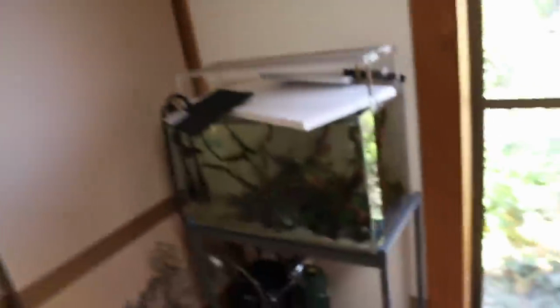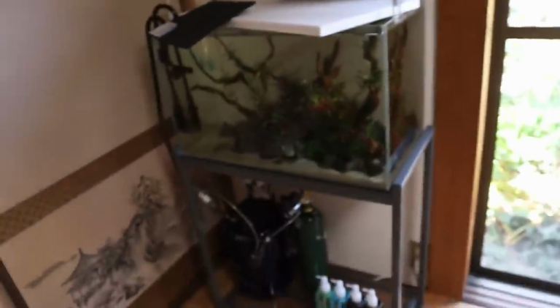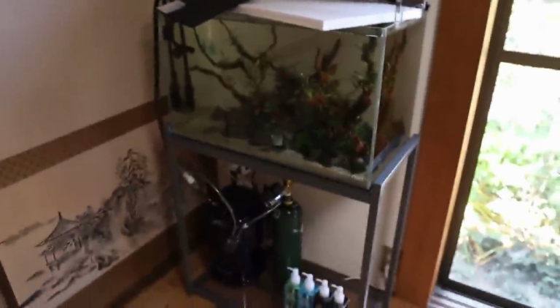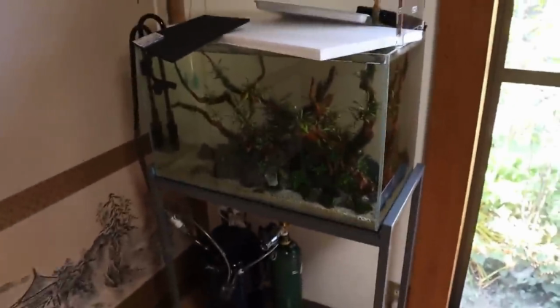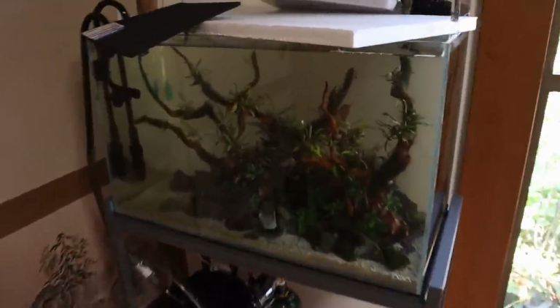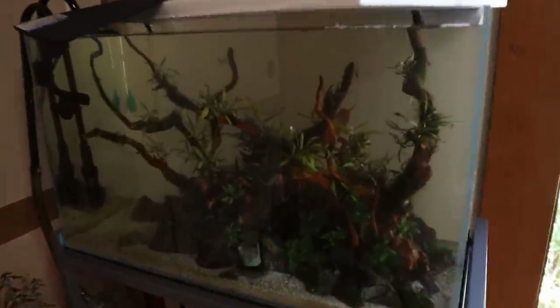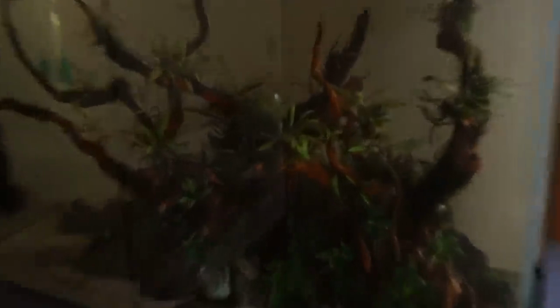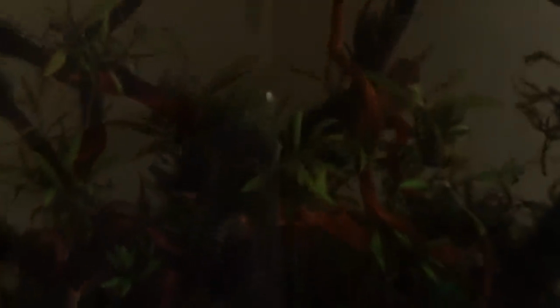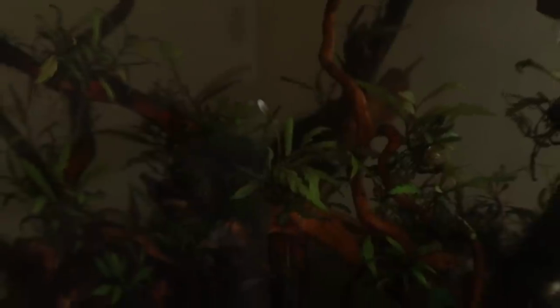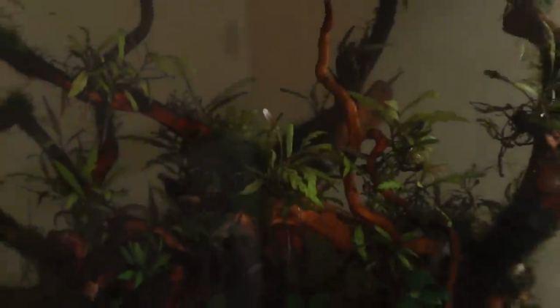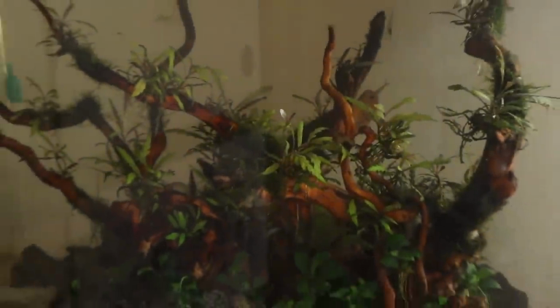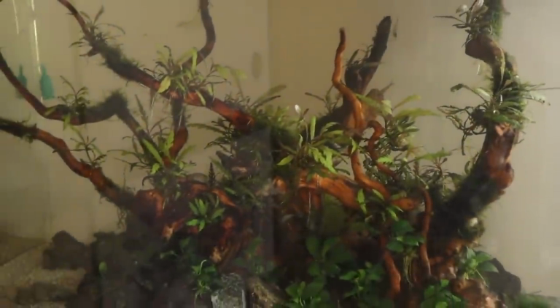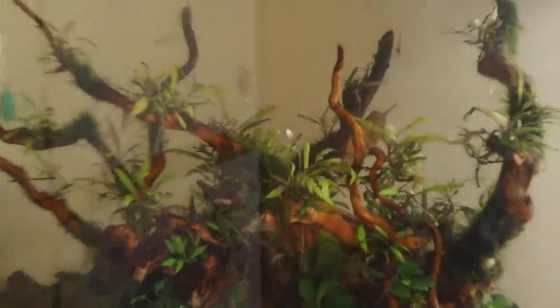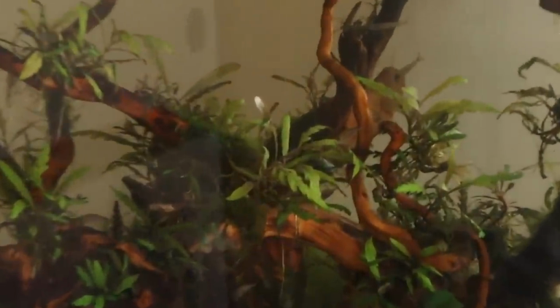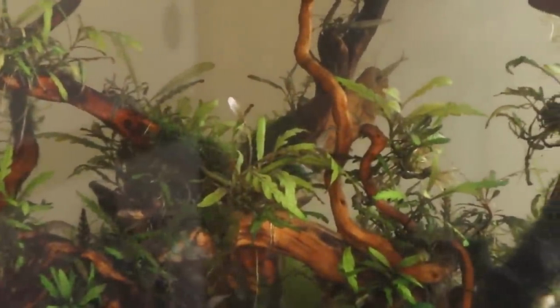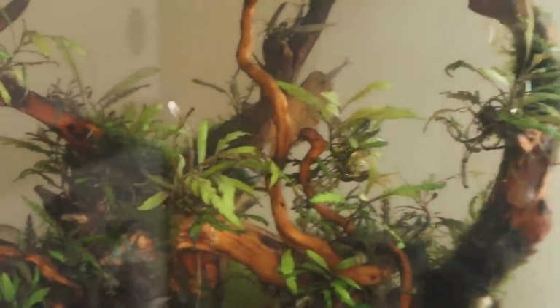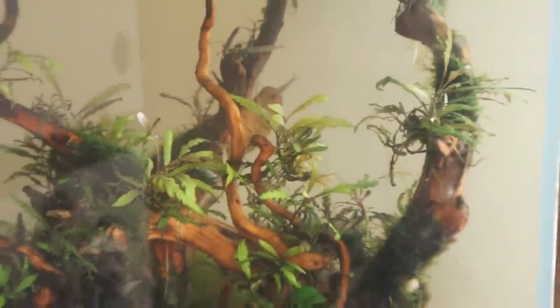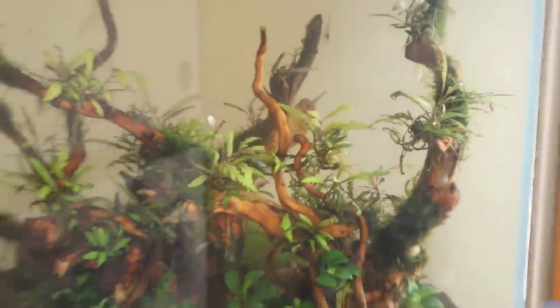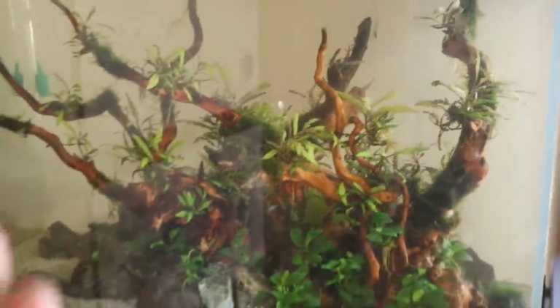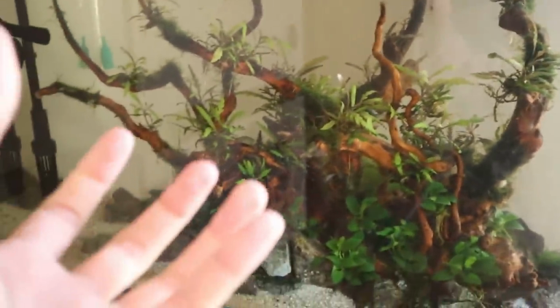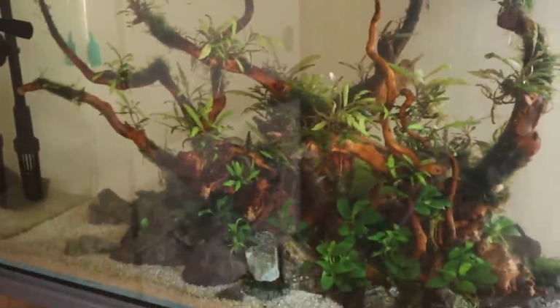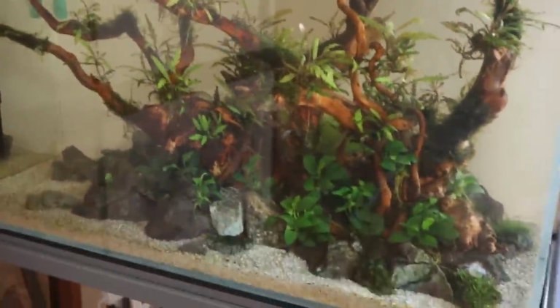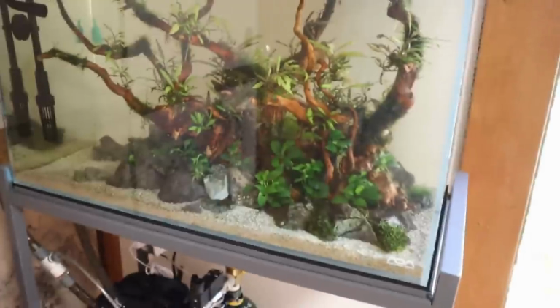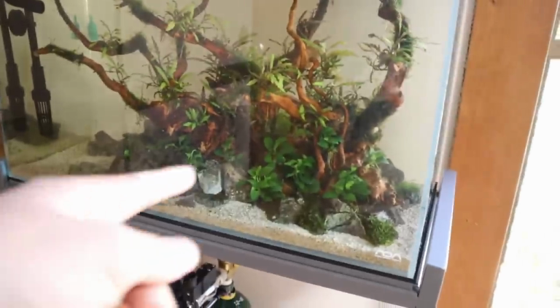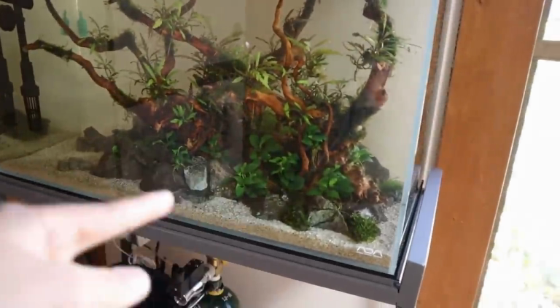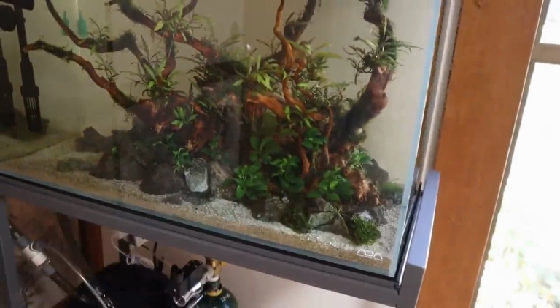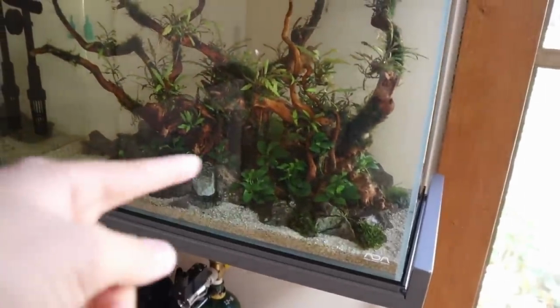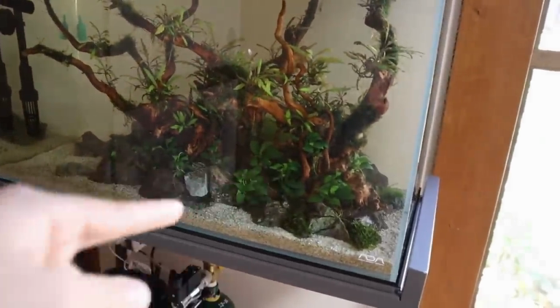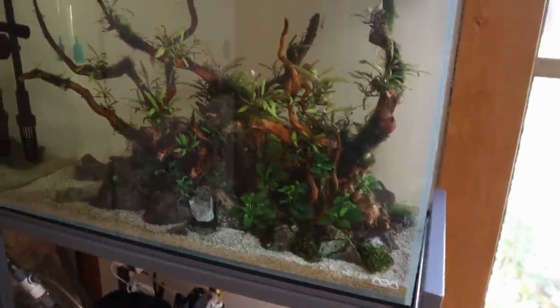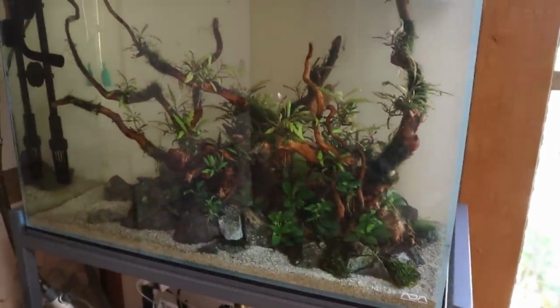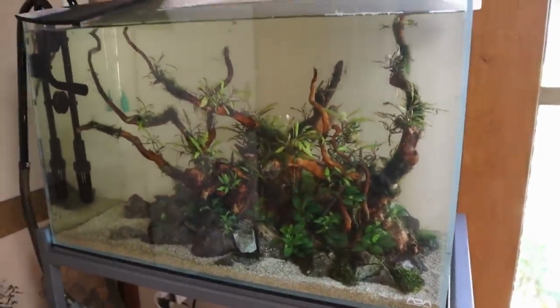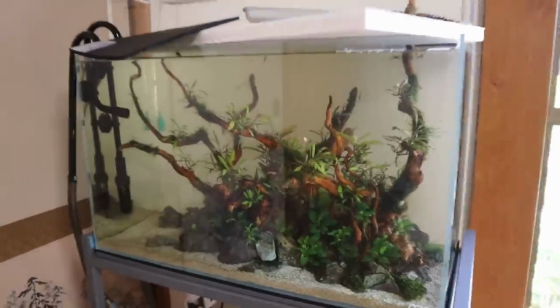What do you think about the tank? I think it looks really beautiful. You can see the plants are really starting to grow in now. The Hygrophila pinnatifida is coloring up and getting much bigger. The Anubias nana petite — I love the darker green colors down there. I'm loving the way this tank looks.